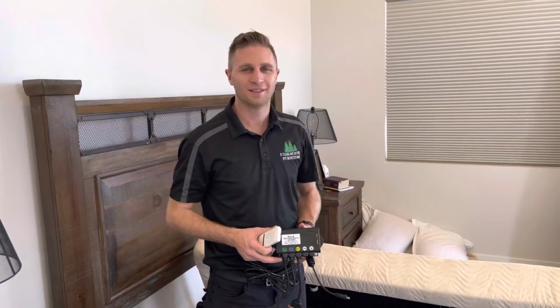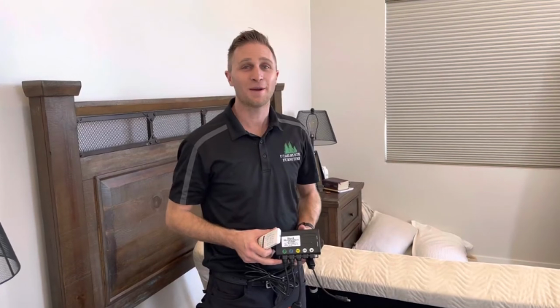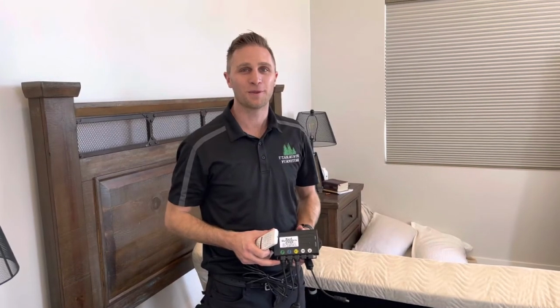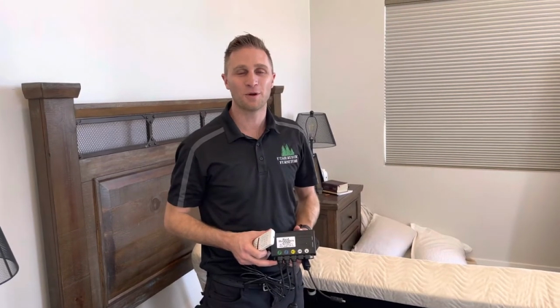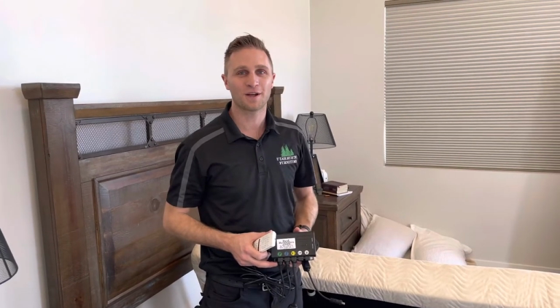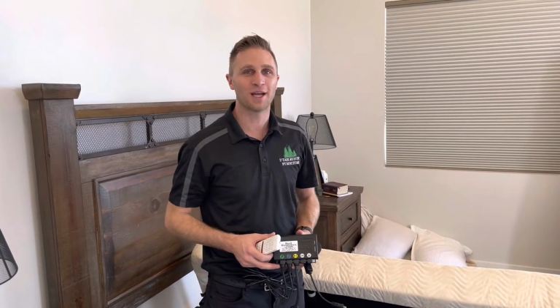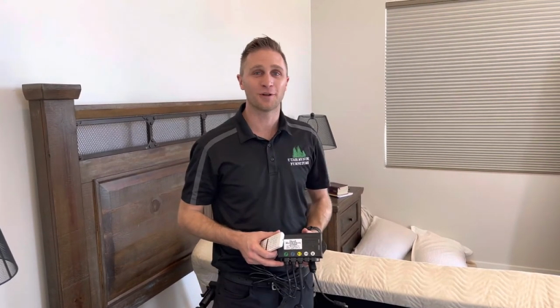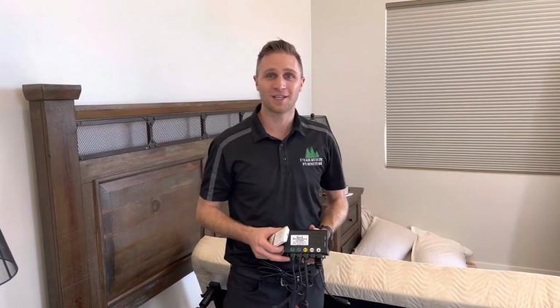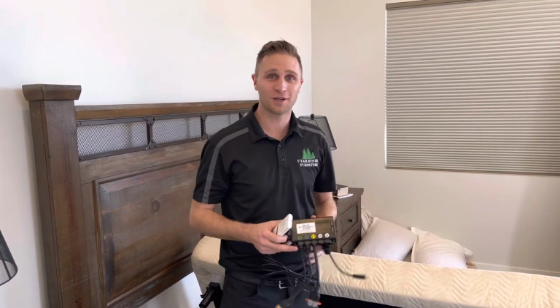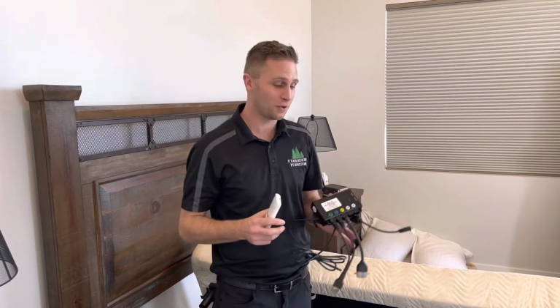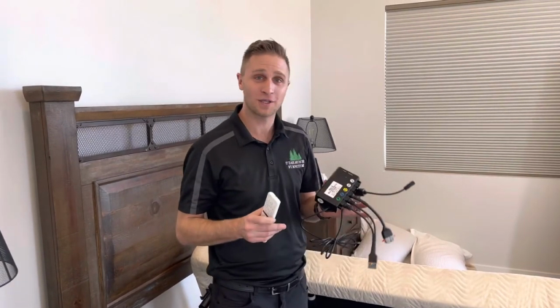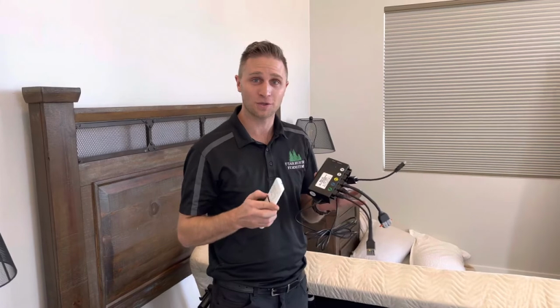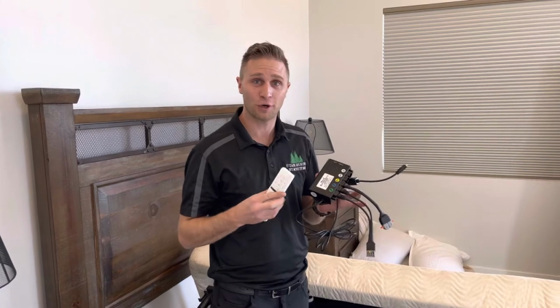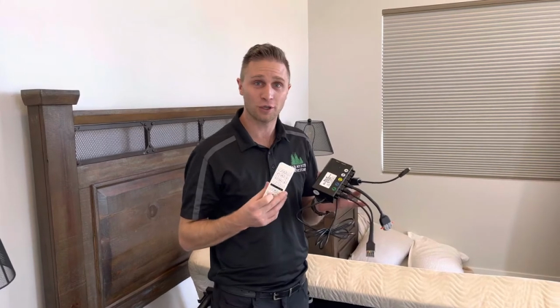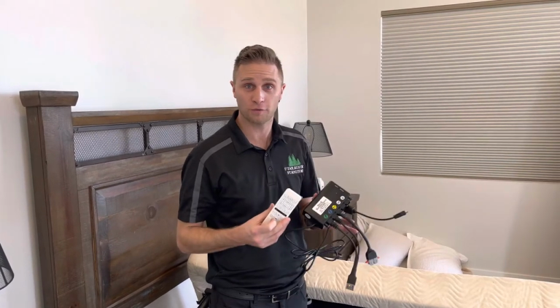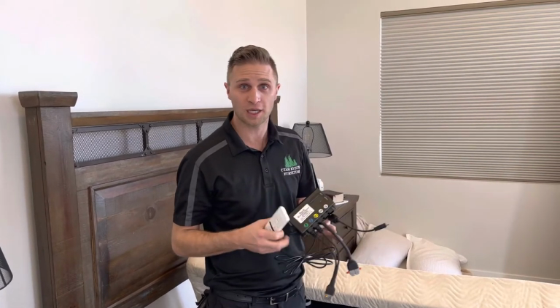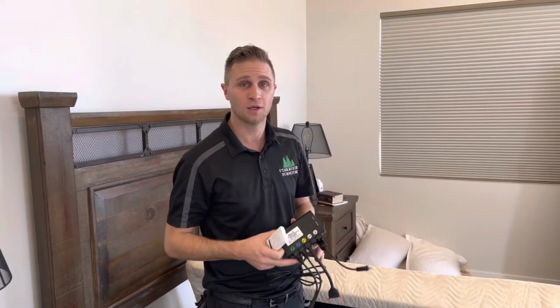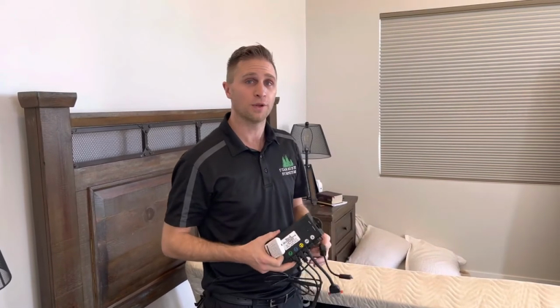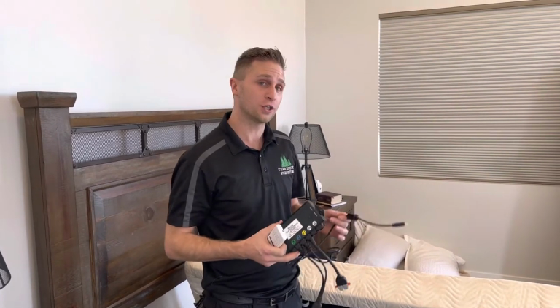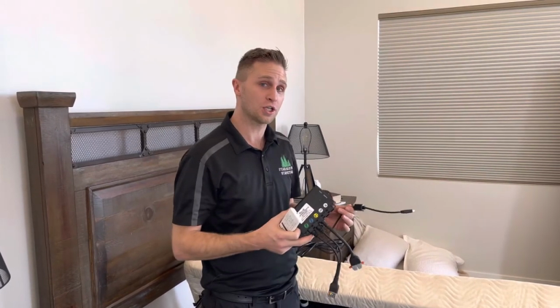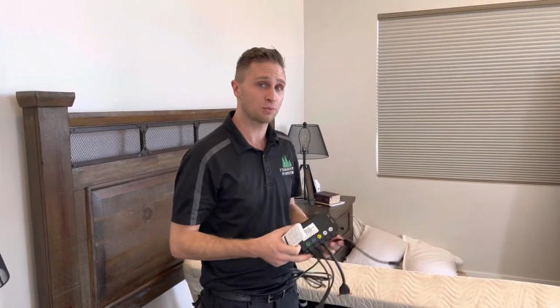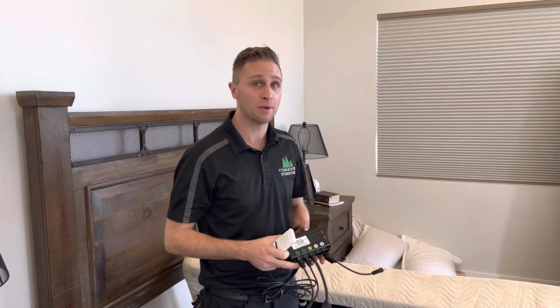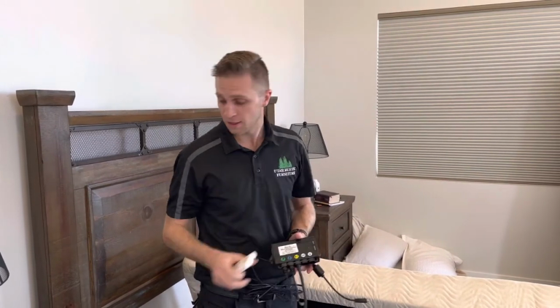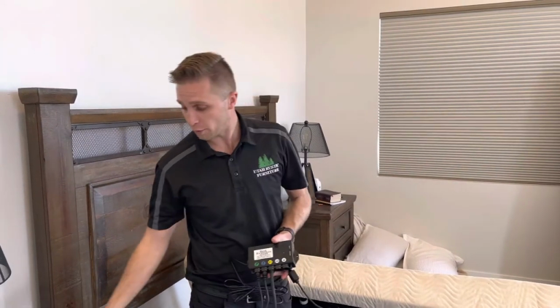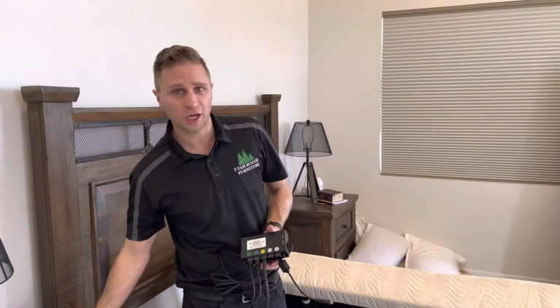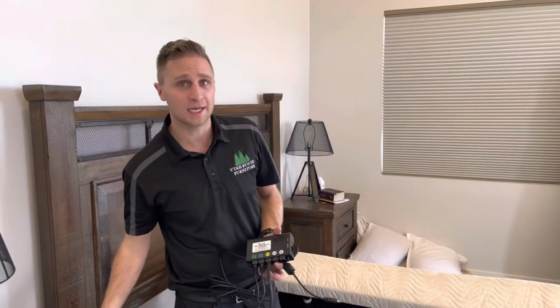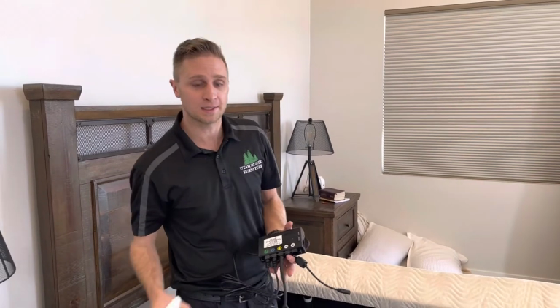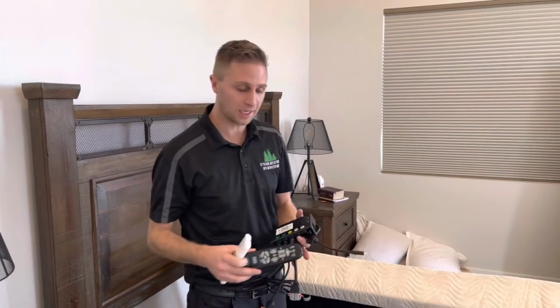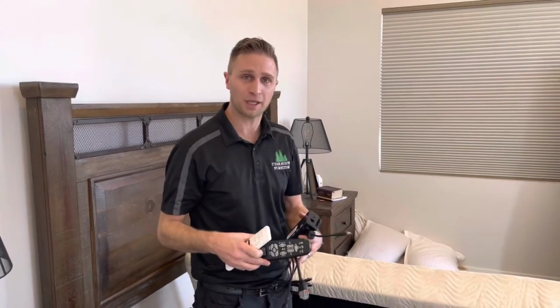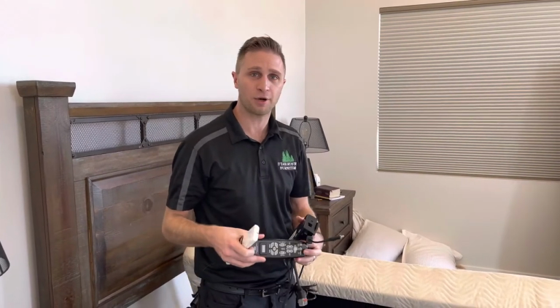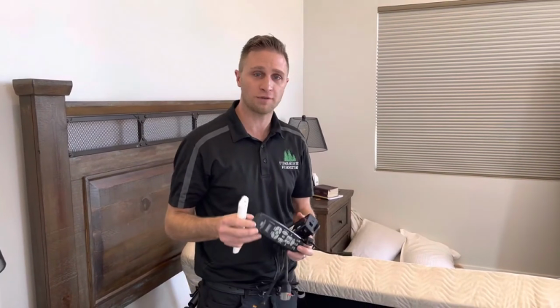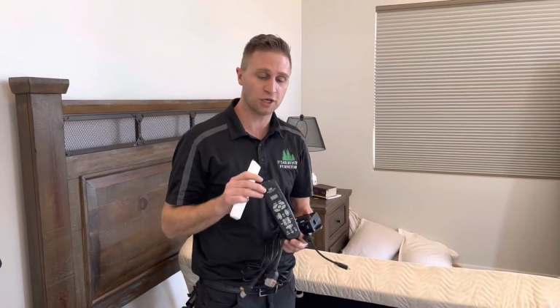Hi, I'm Matt with BedRemotes.com and Bradley's Furniture. Today we're going to show you how to use one of our universal conversion kits with an older generation adjustable bed base. The one we're working on today is the Leggett and Platt Prodigy first generation.